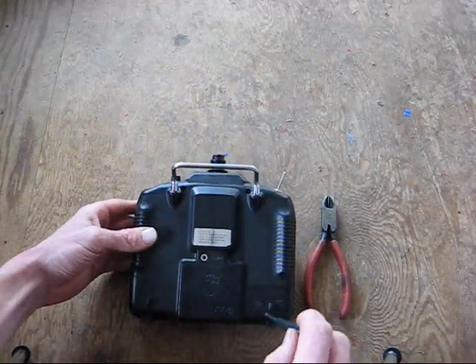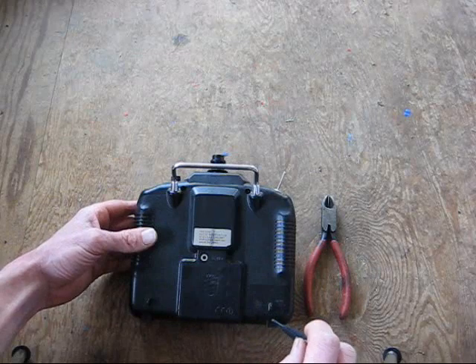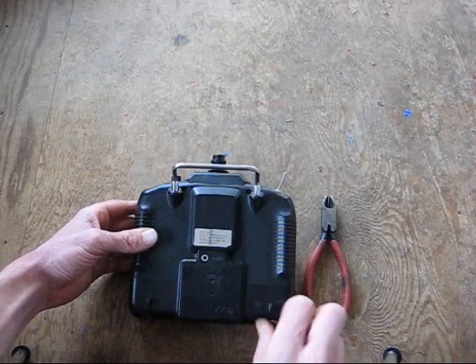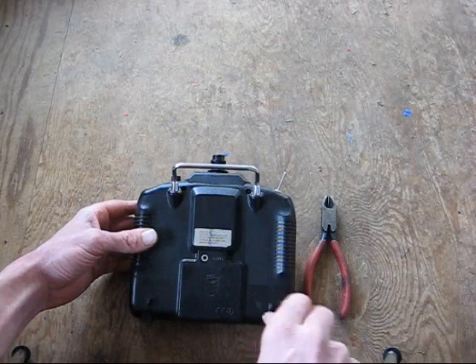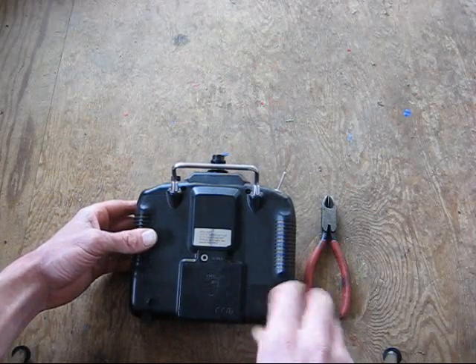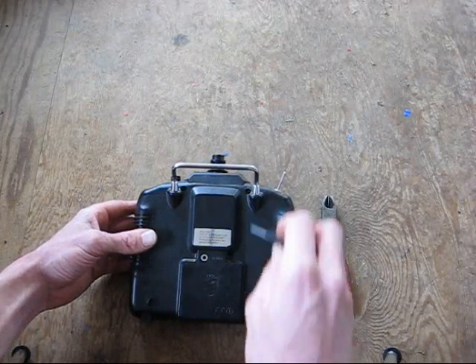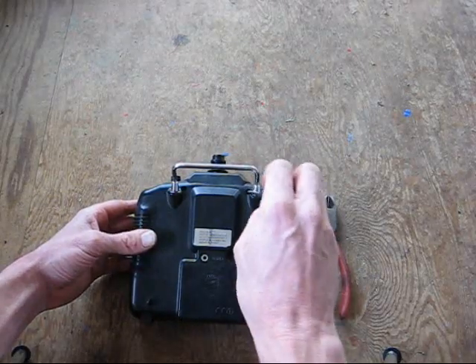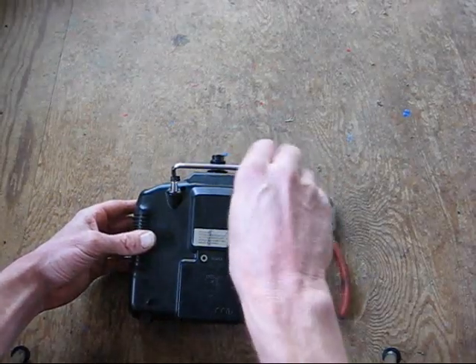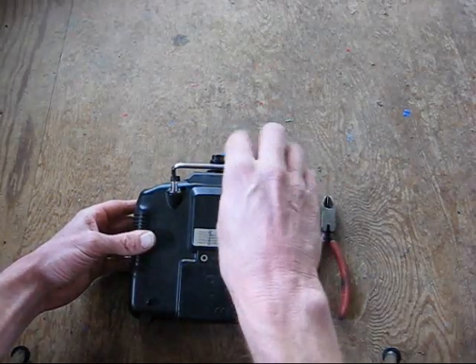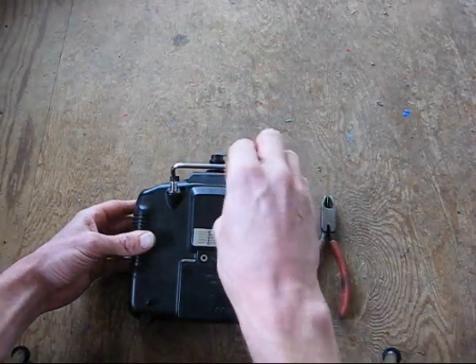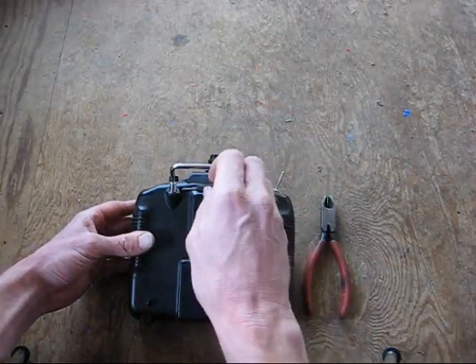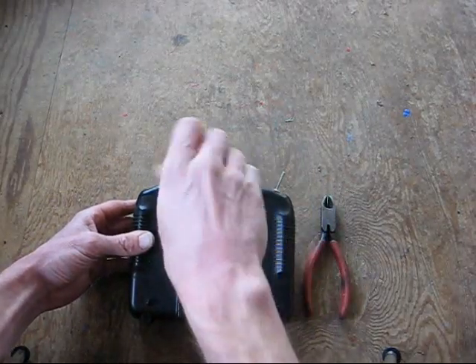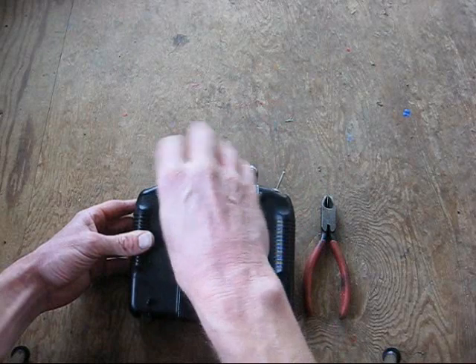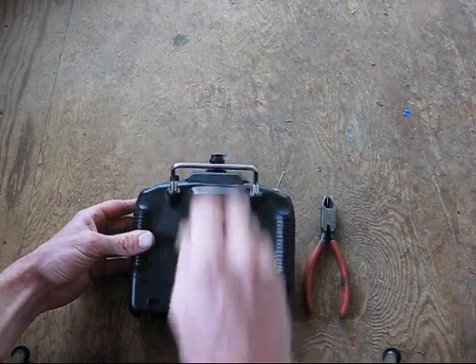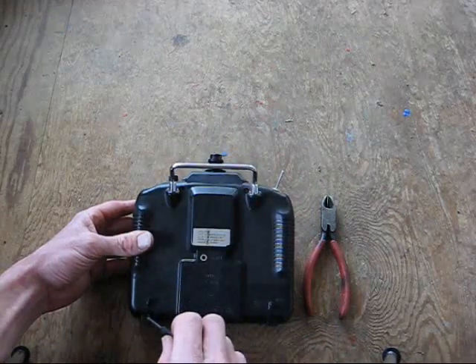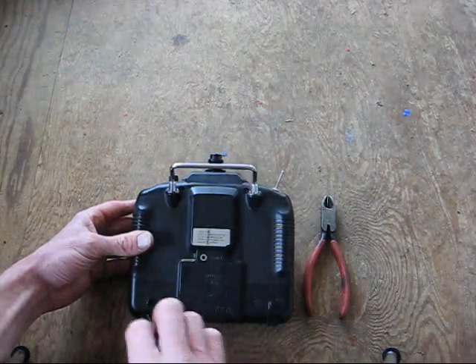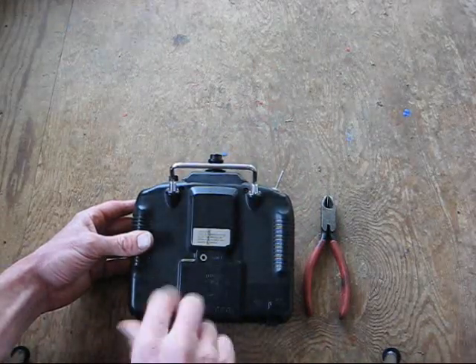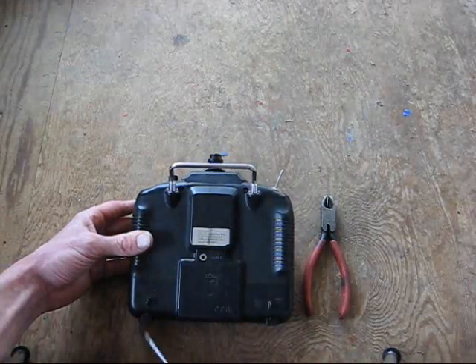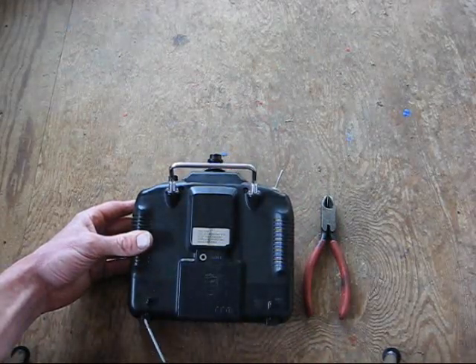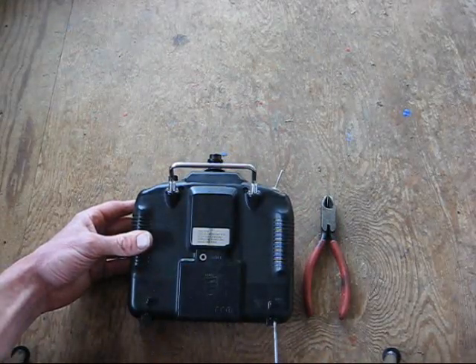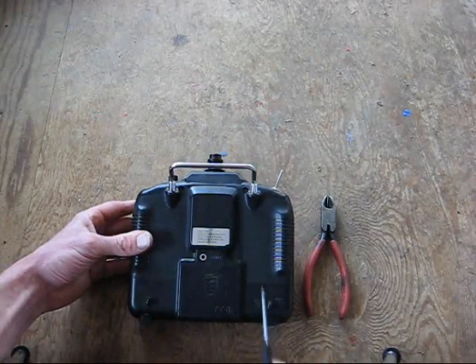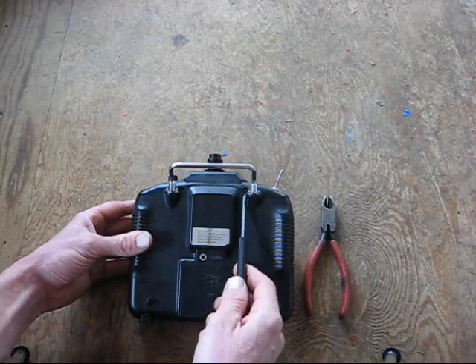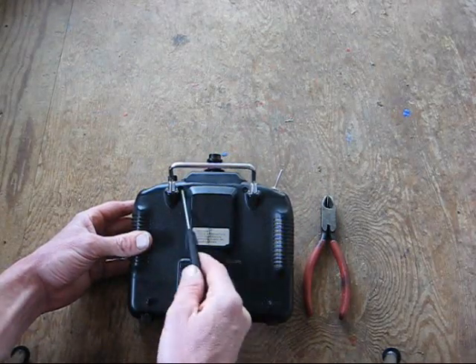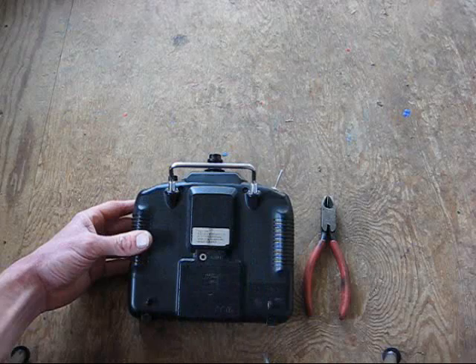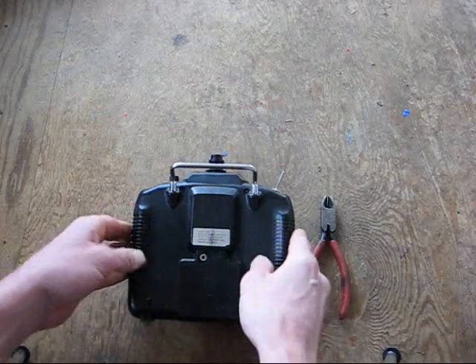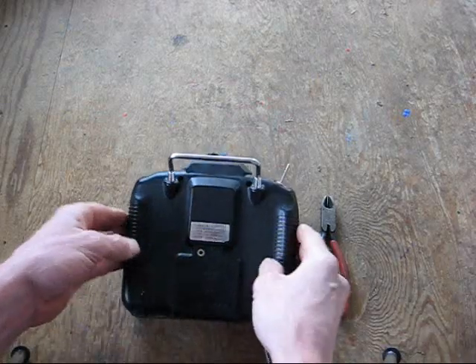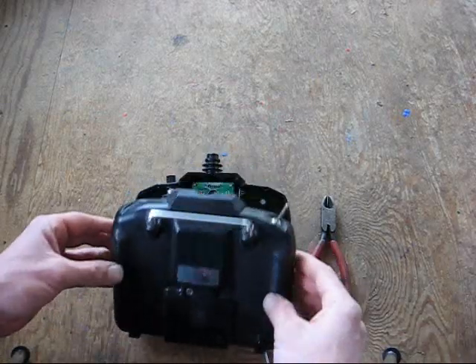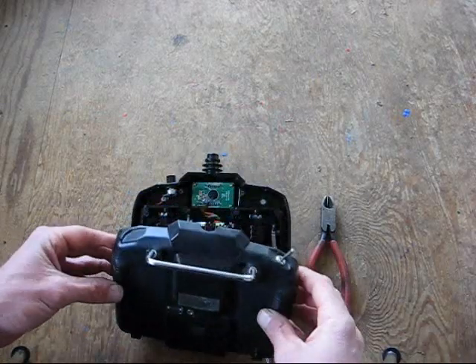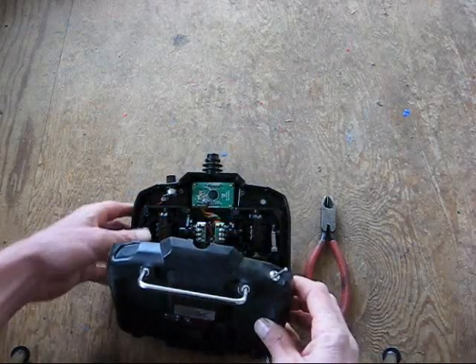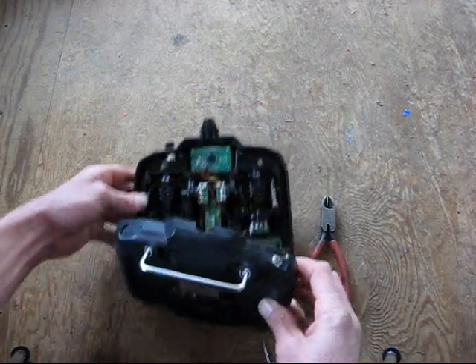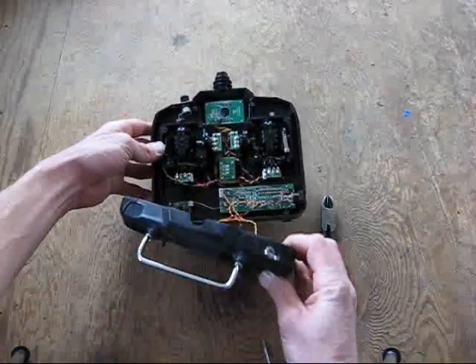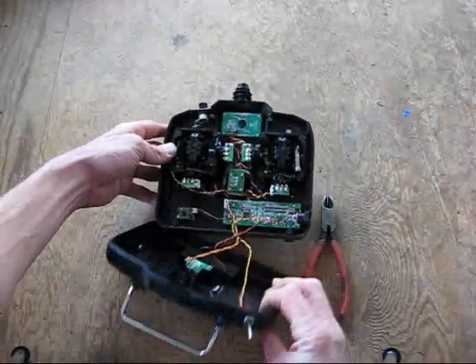Go ahead and open her up. I already took the liberty of loosening these screws to make it a little faster. There's one, two, three, and four. Lift the back cover off — careful, the screws are going to fall out when you set it down.